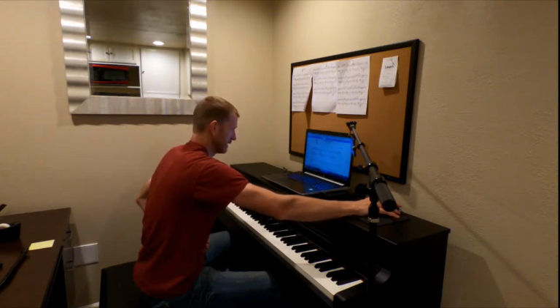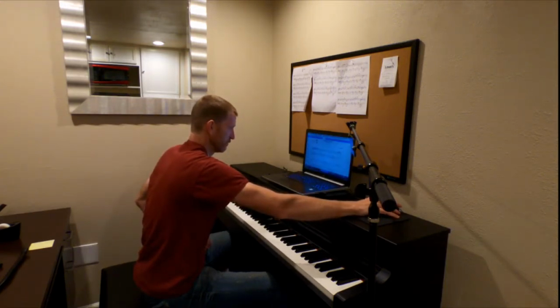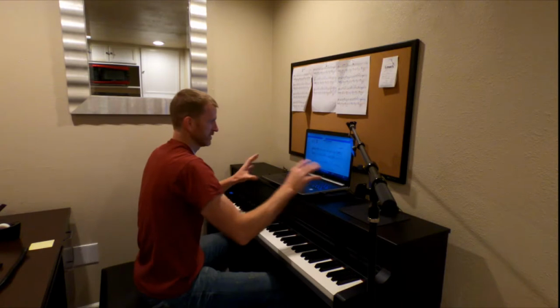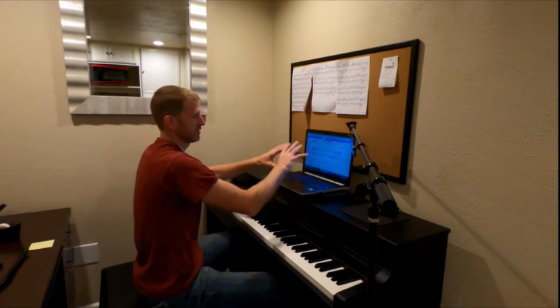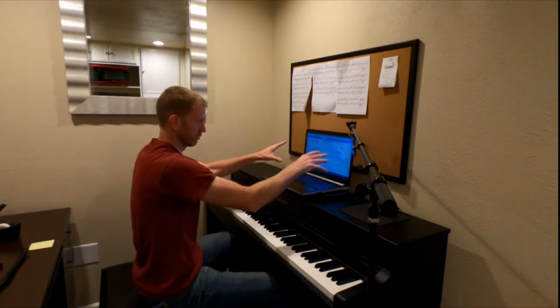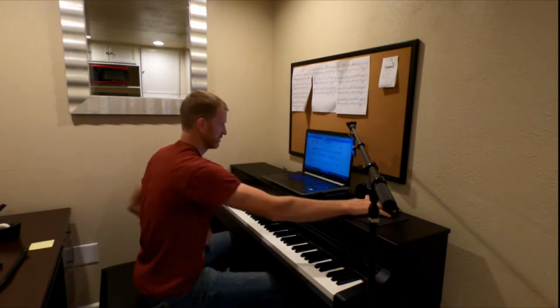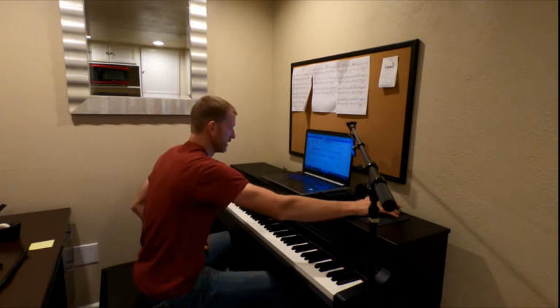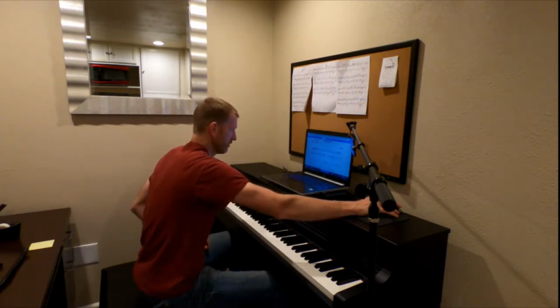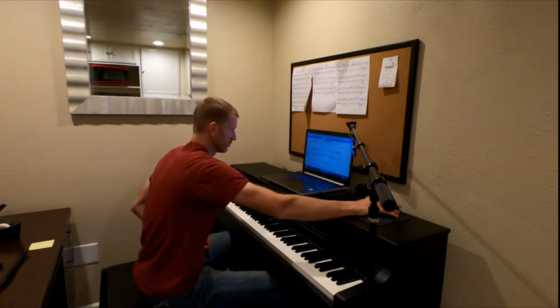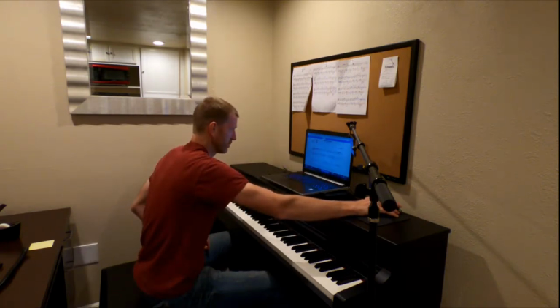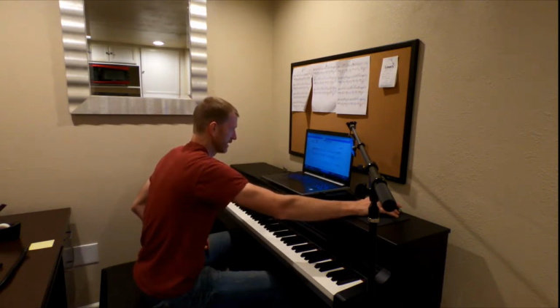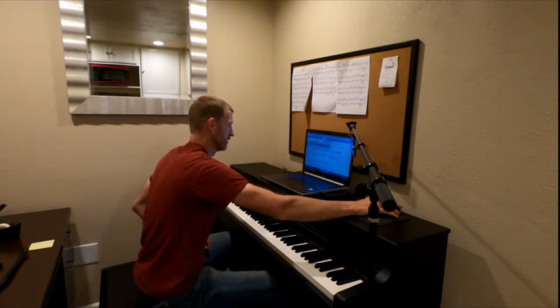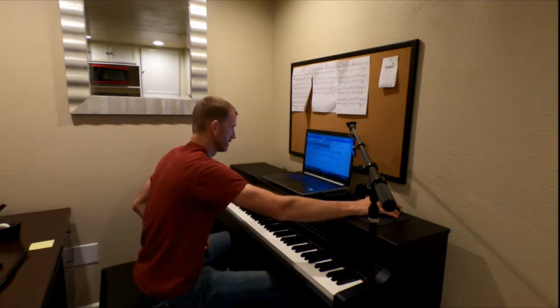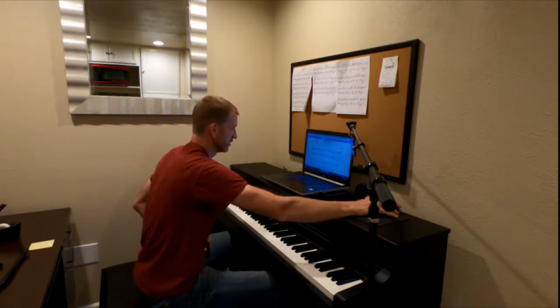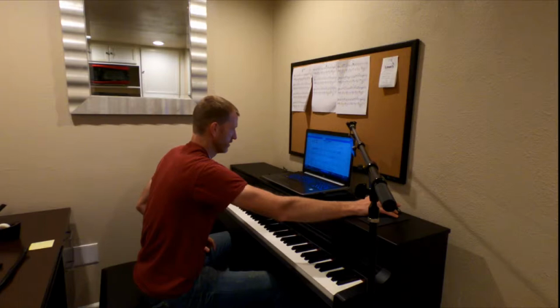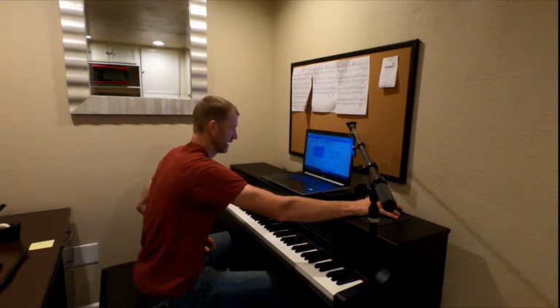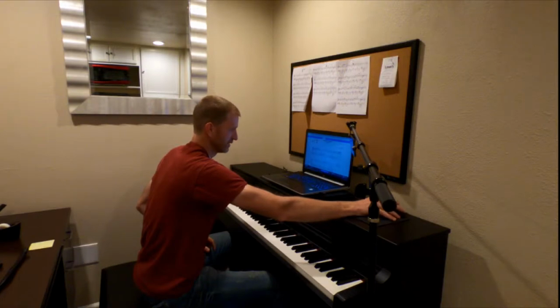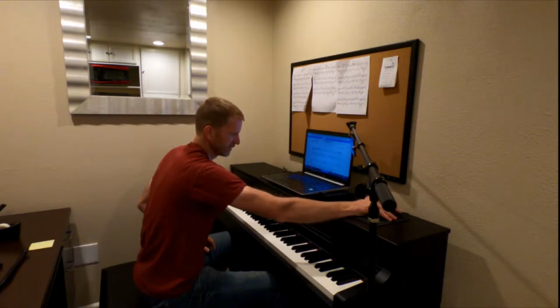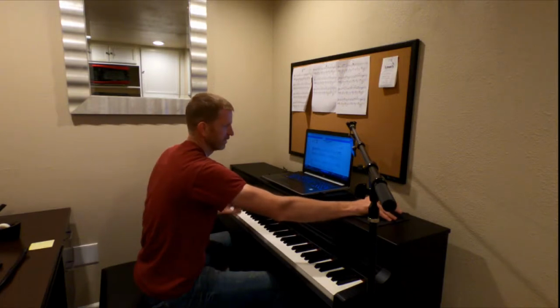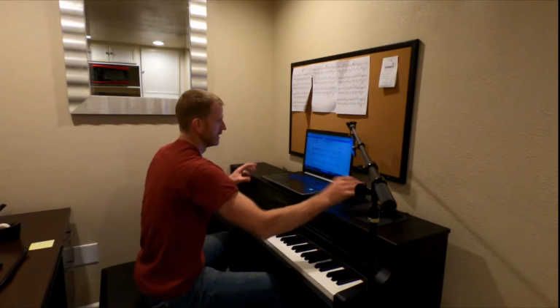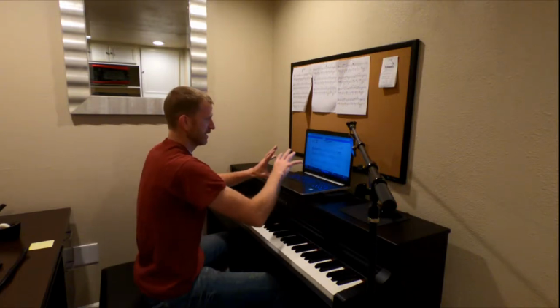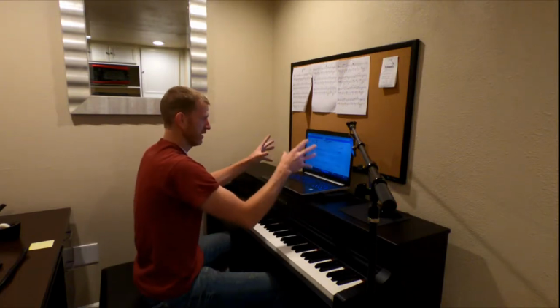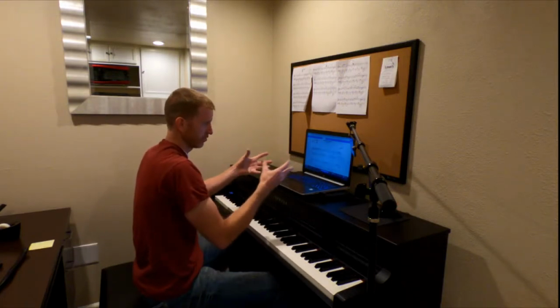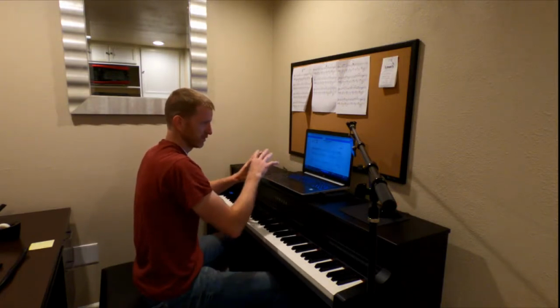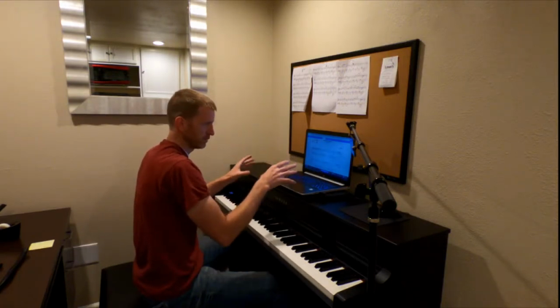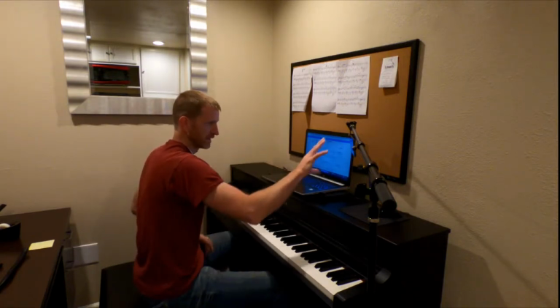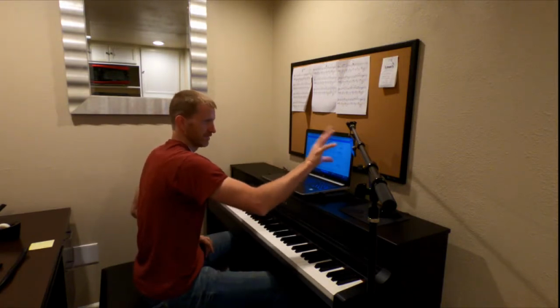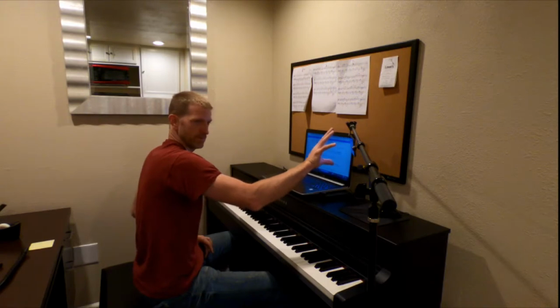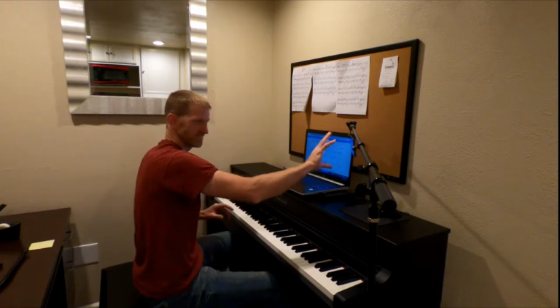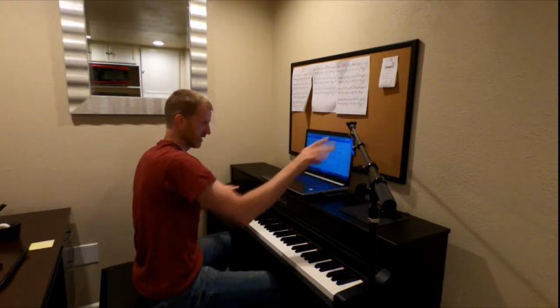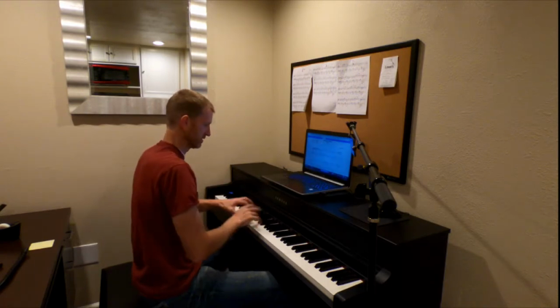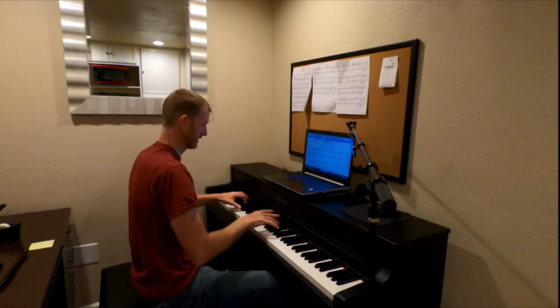Via TeamViewer, I have their screen up here and I can tell them to click this note or that note. I can highlight things, slow it down, and have a lot of control. I can see what they're missing, and at the same time I can see their hands playing.